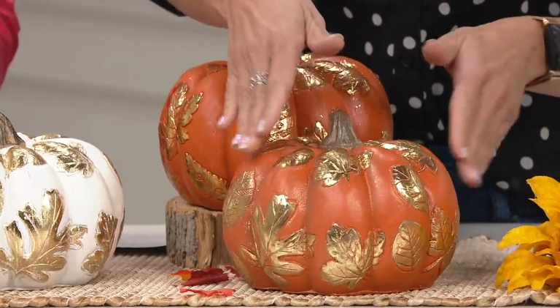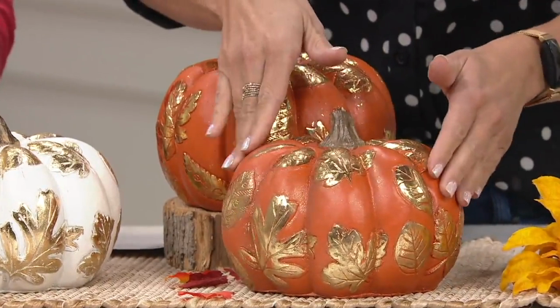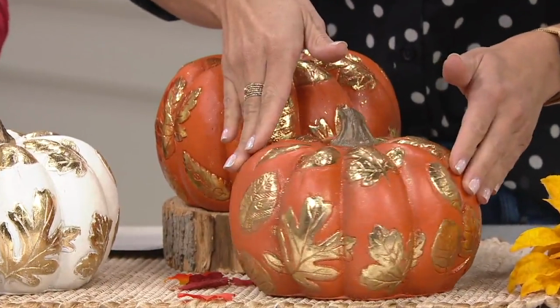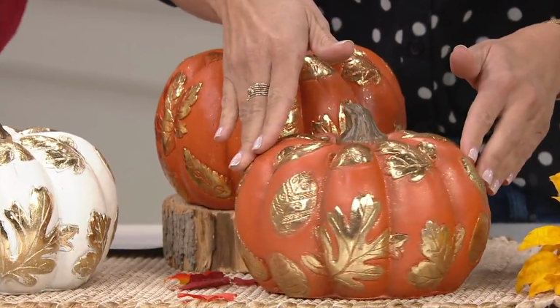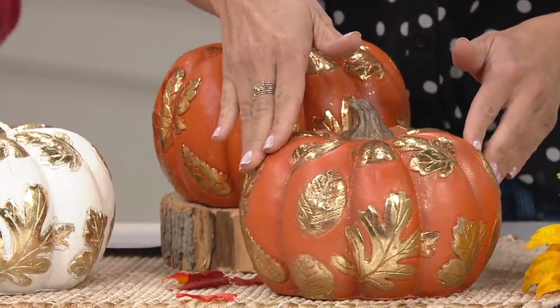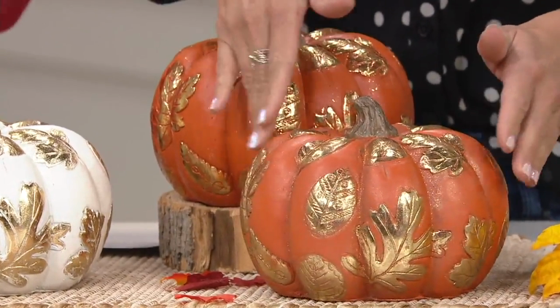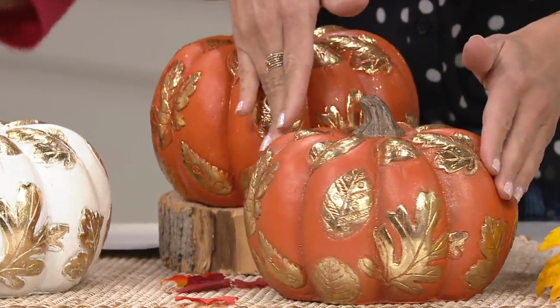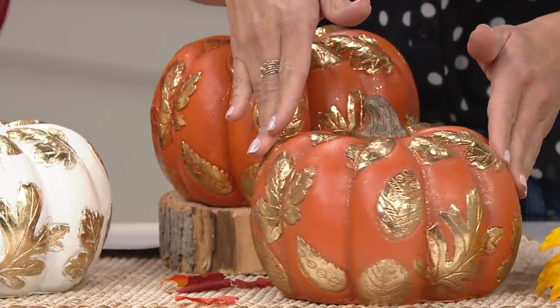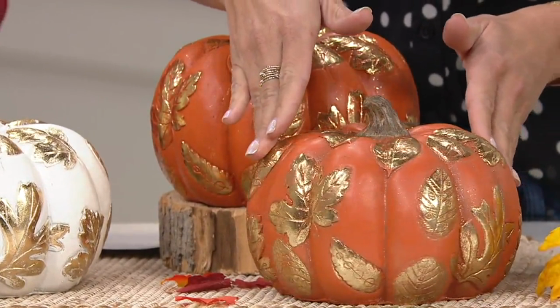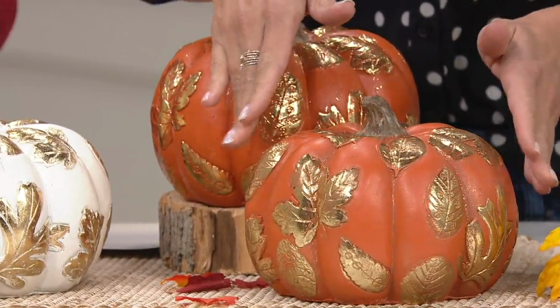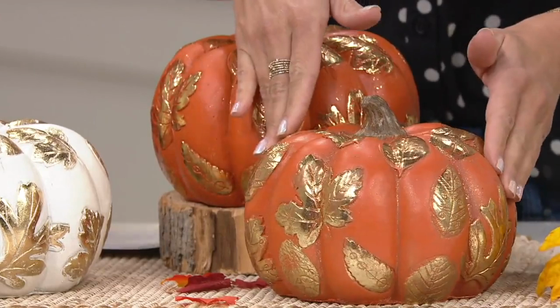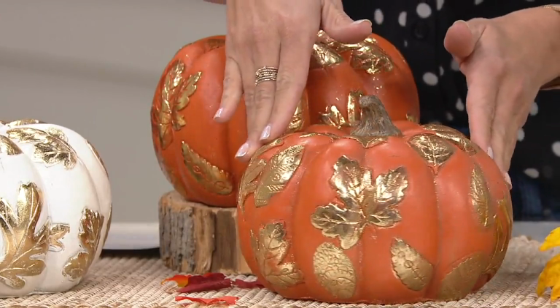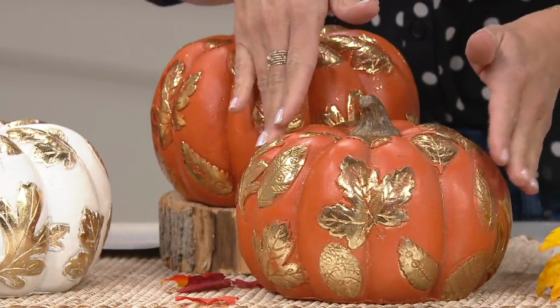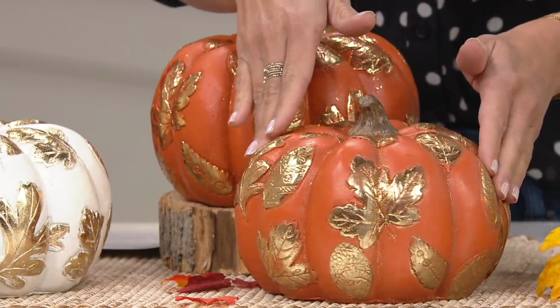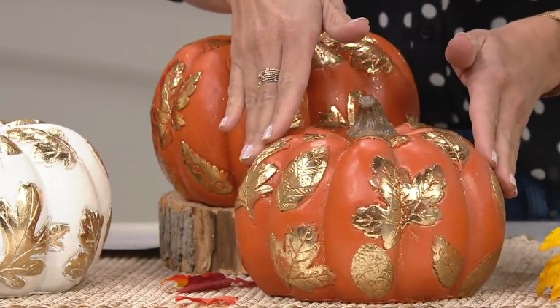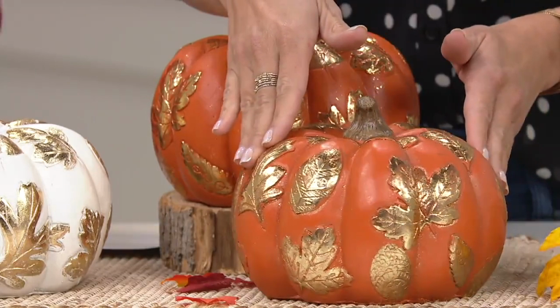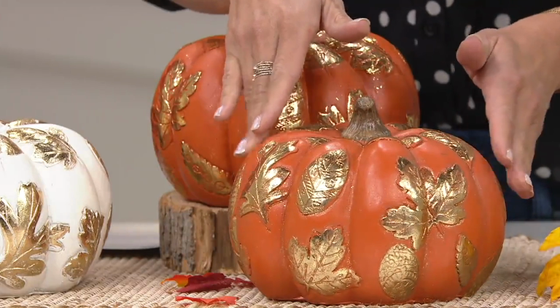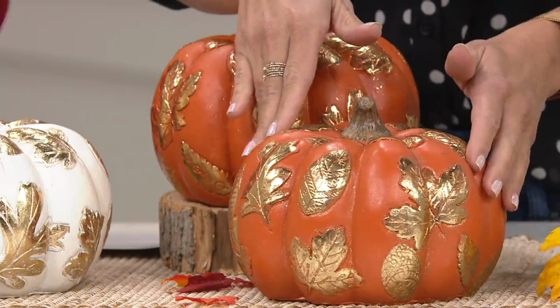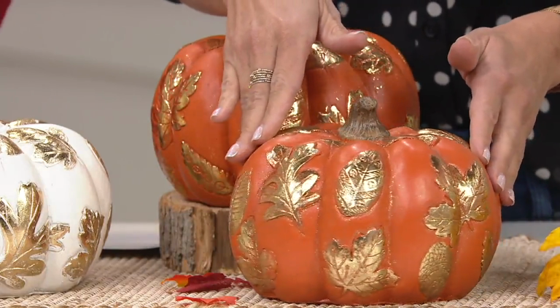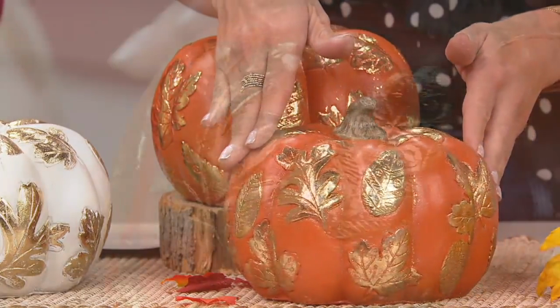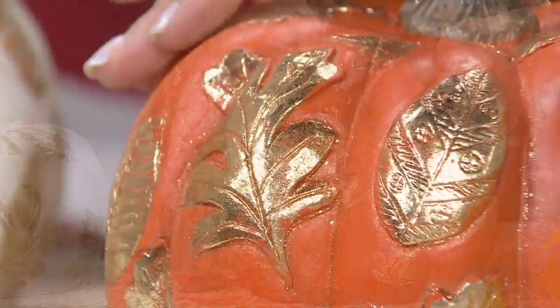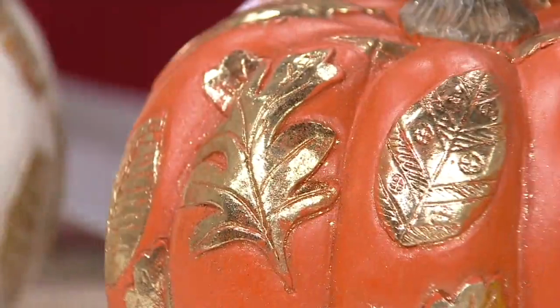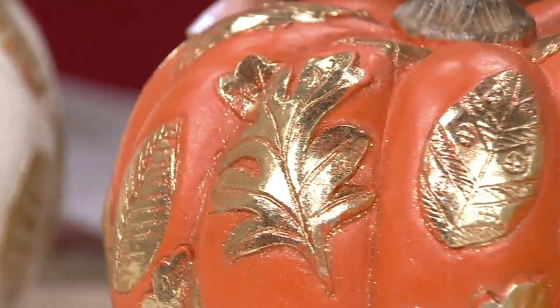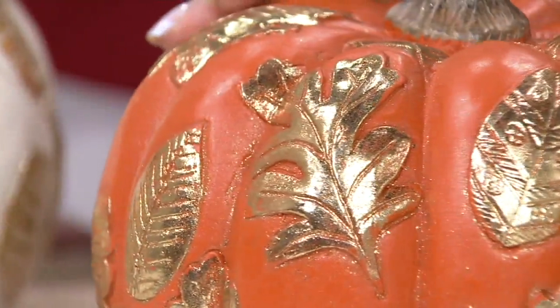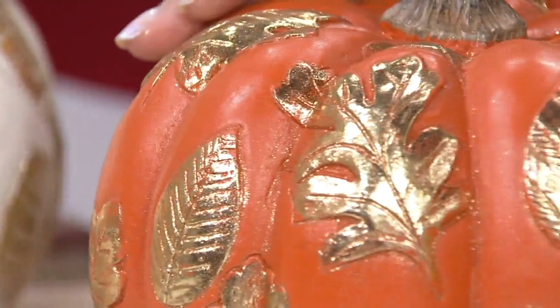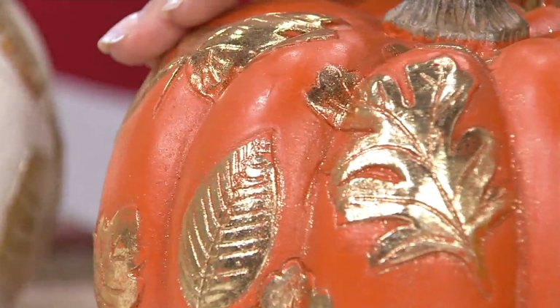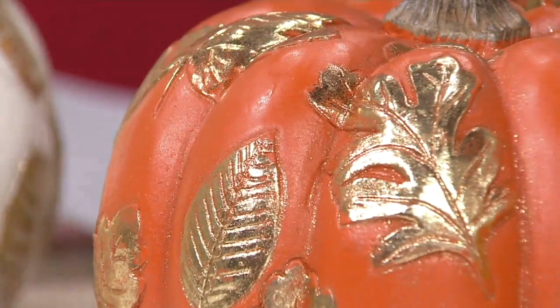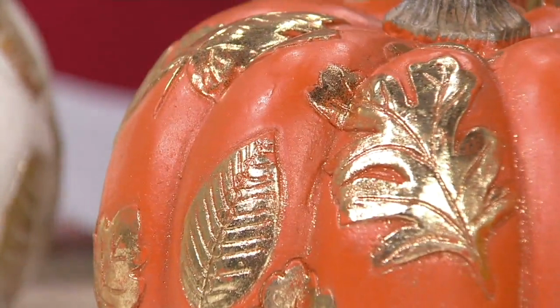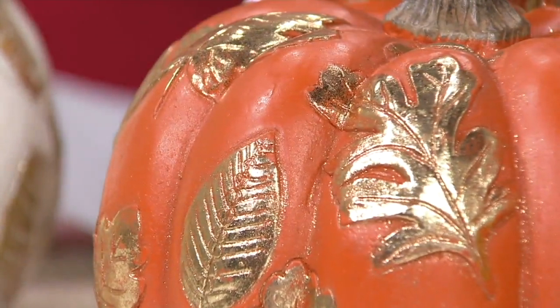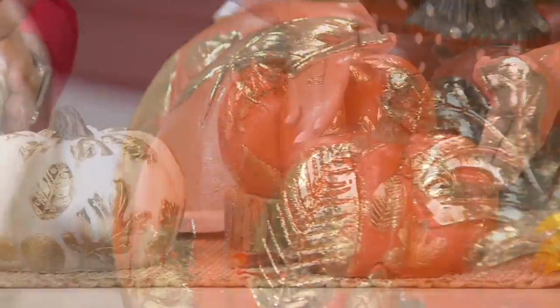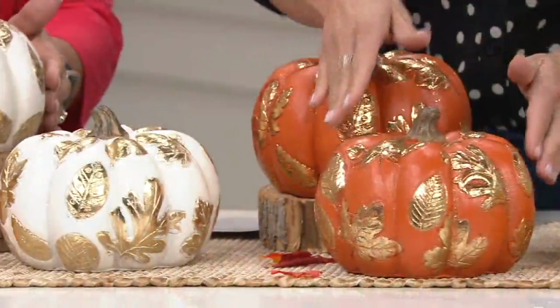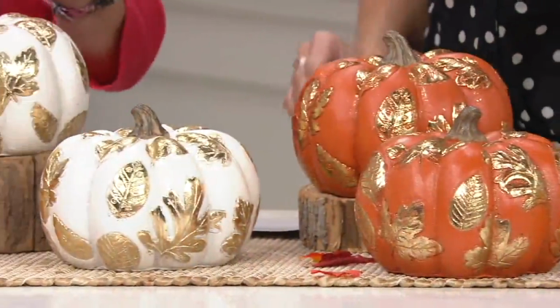That orange is spot-on — it is gorgeous, so realistic, really beautiful. This is your elegant pumpkin. If you're not someone who wants to decorate with Halloween pumpkins but you still love the richness of the orange, I love that Plow and Hearth added these gold touches to it. And then we have the ivory — yes, ivory in the center.